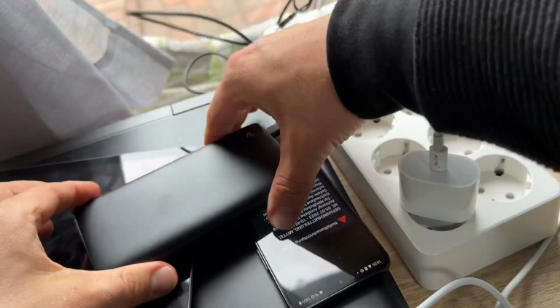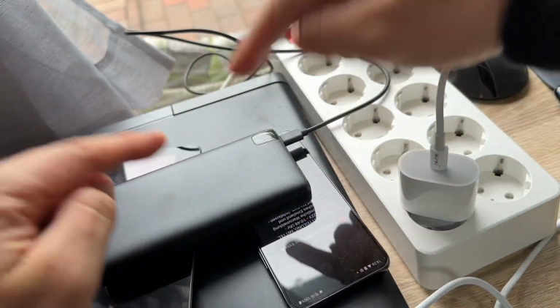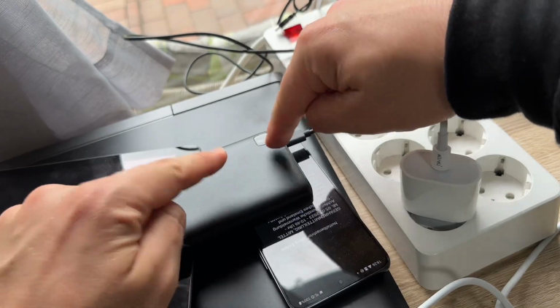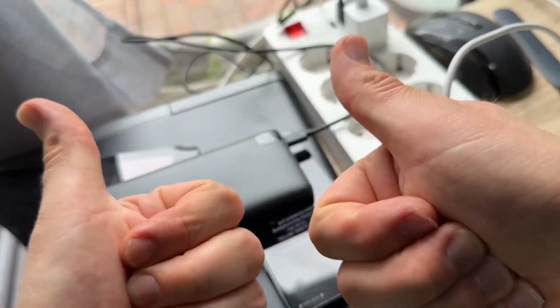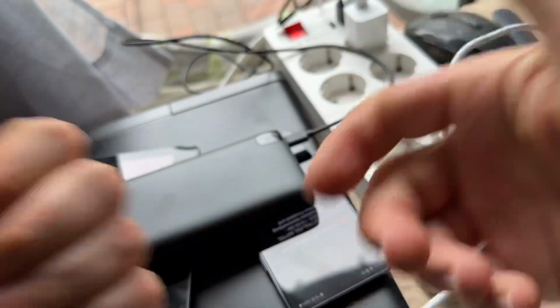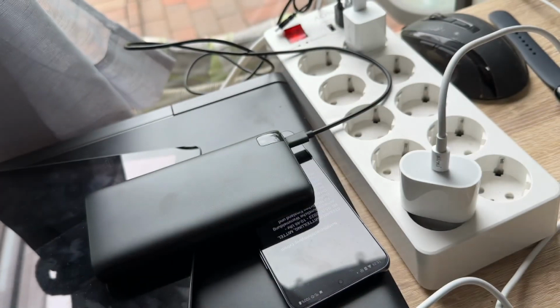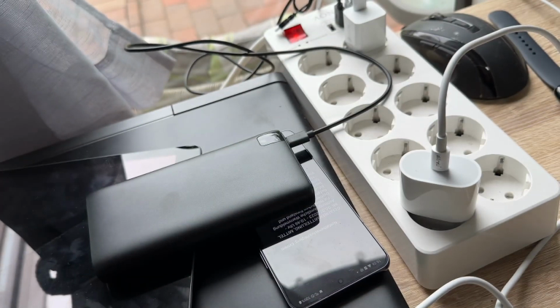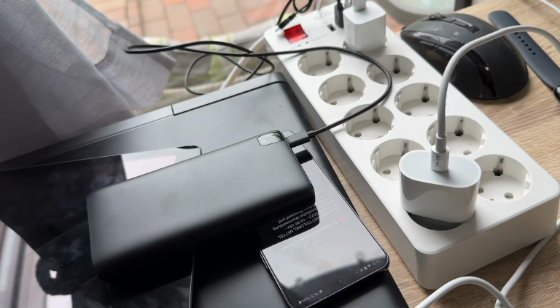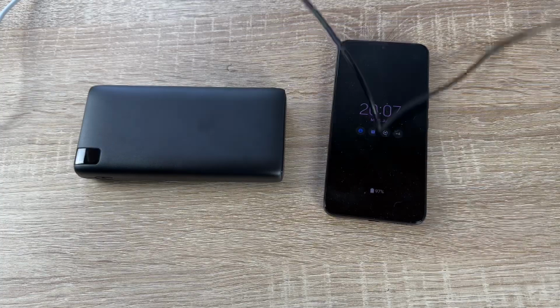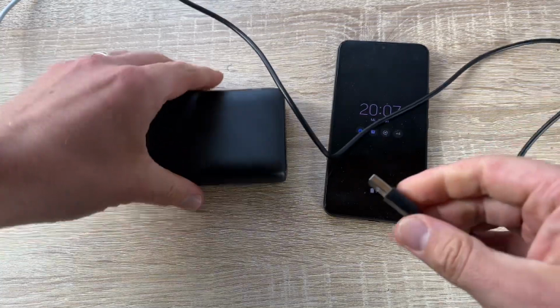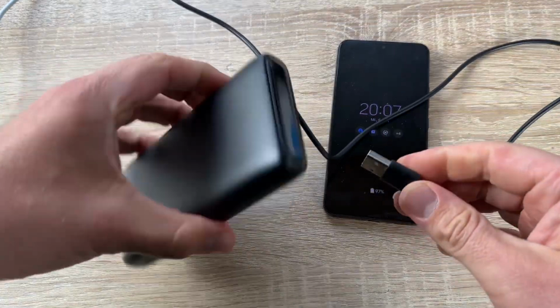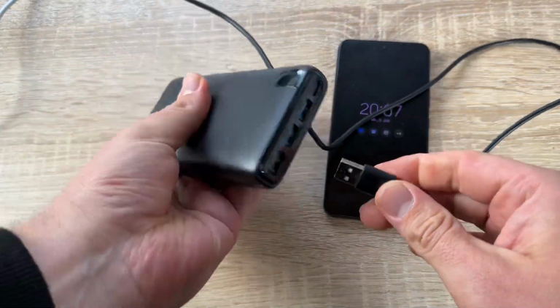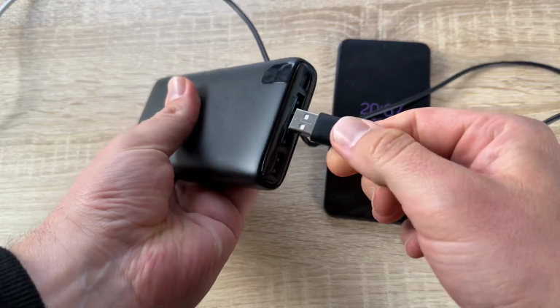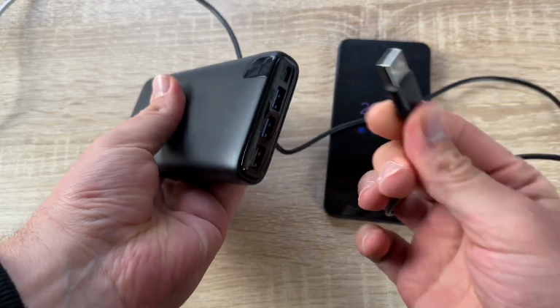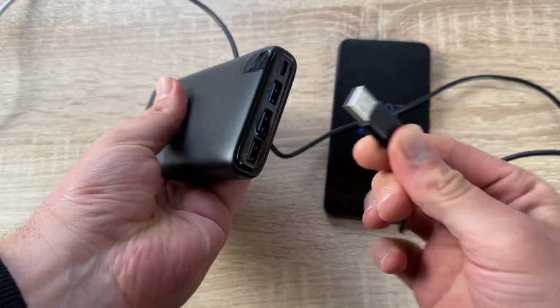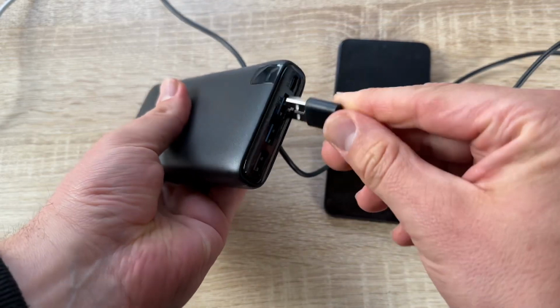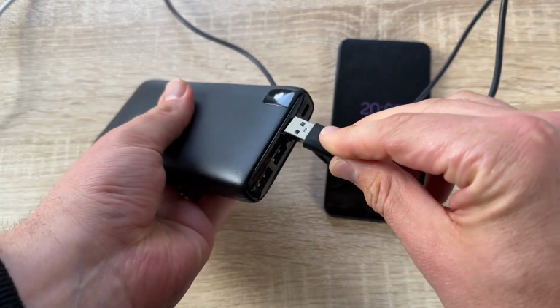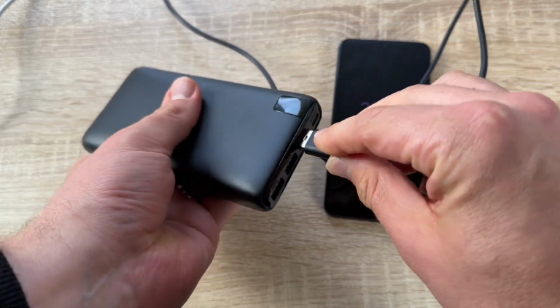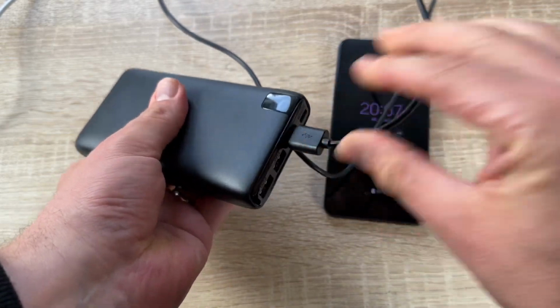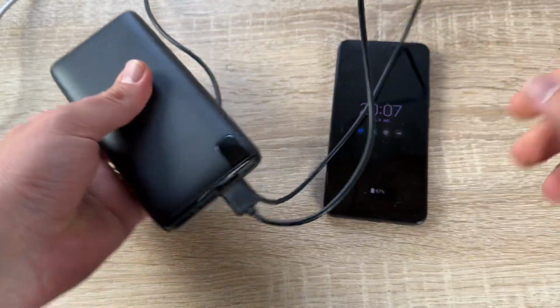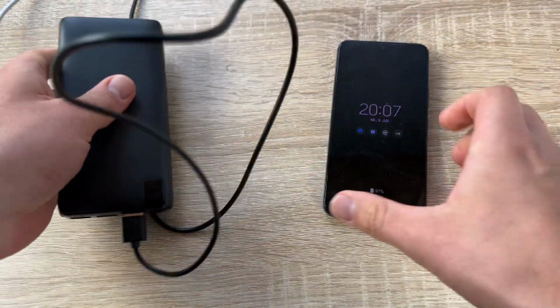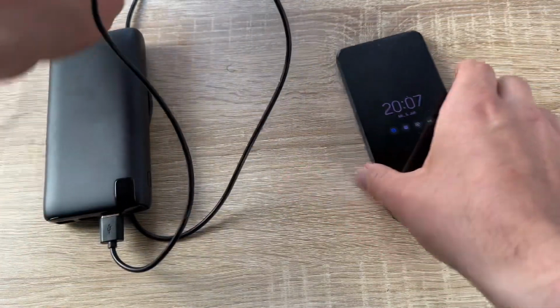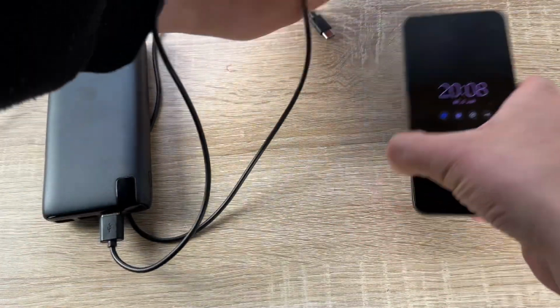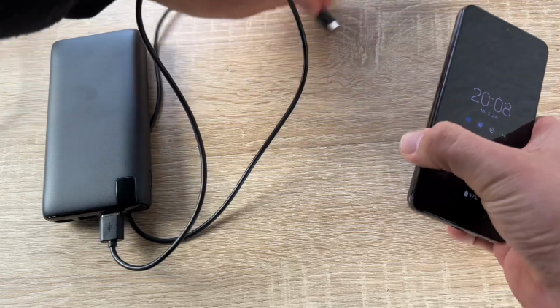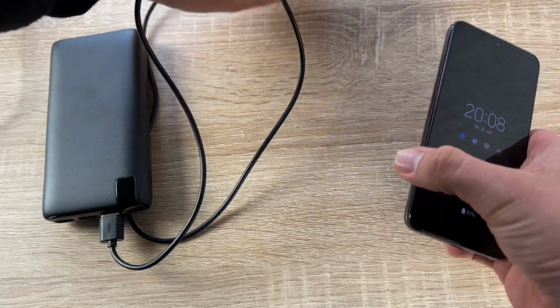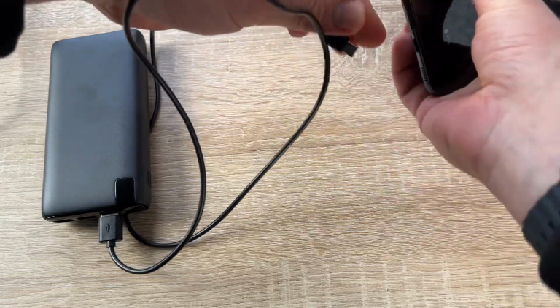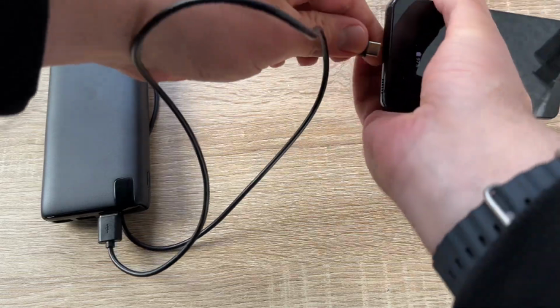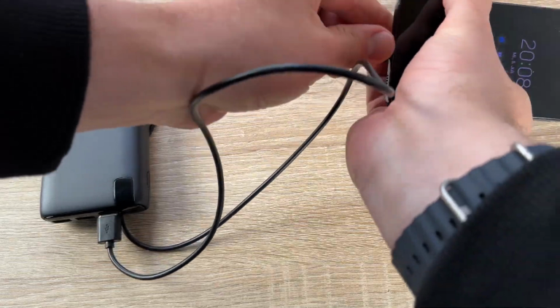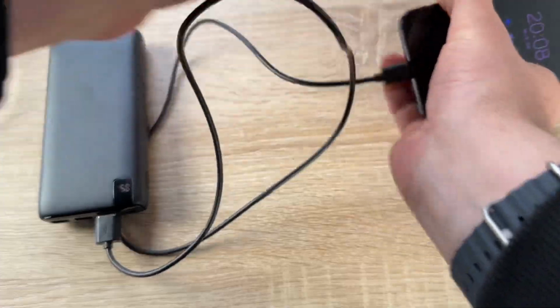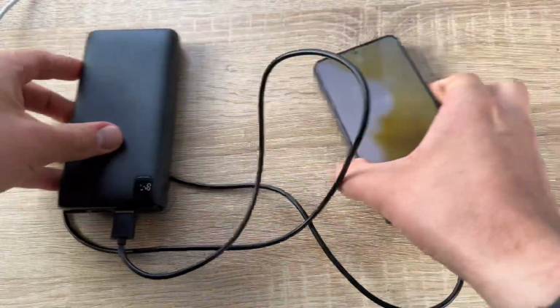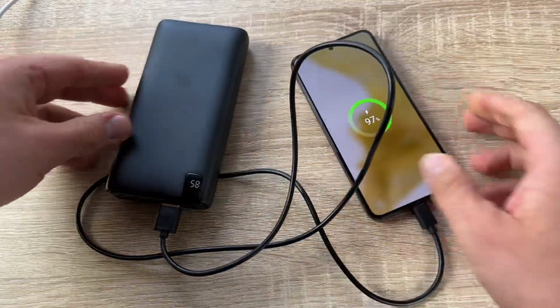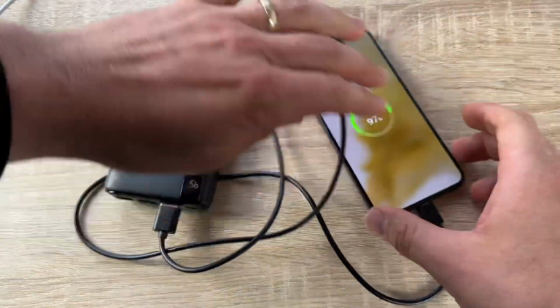Powering up a 3,000 milliampere-hour phone from 0 to 50 percent in only 30 minutes. This is a technical level that is difficult to achieve with an ordinary power bank out there.